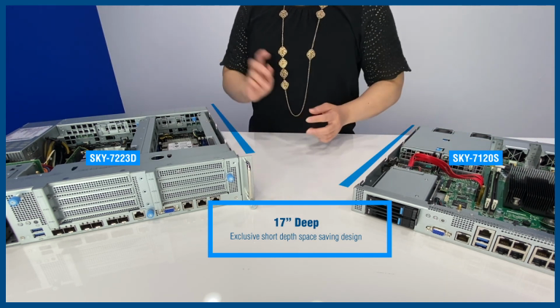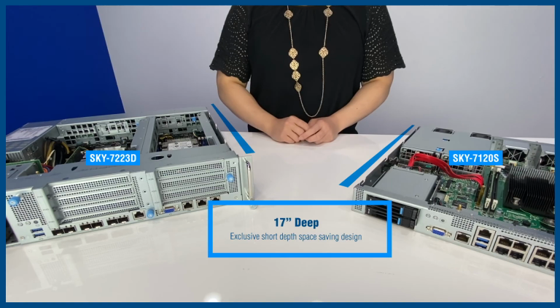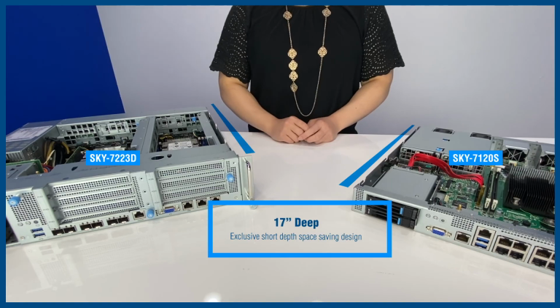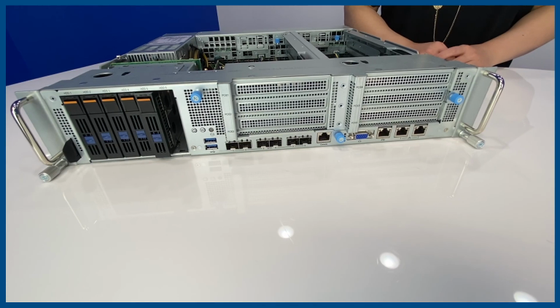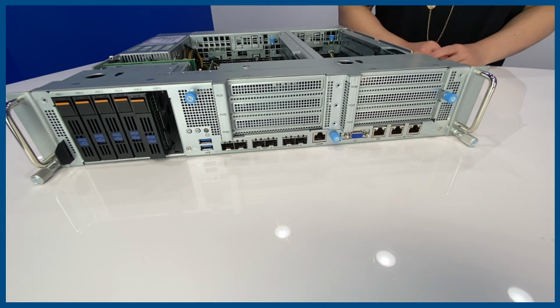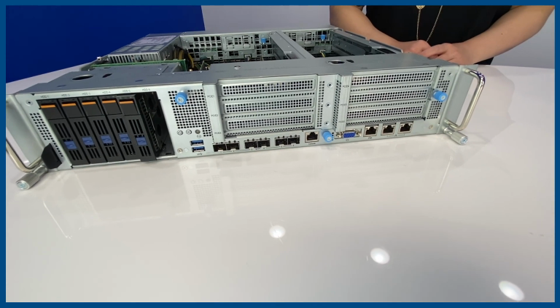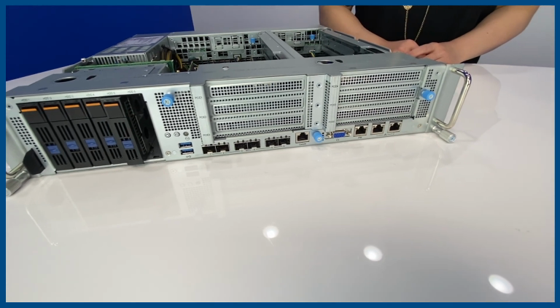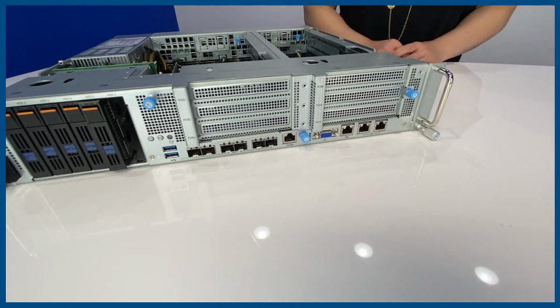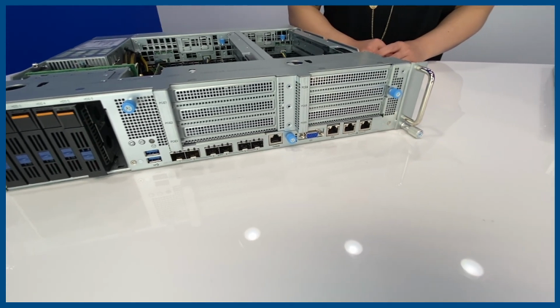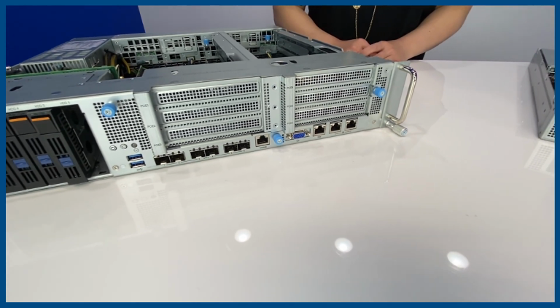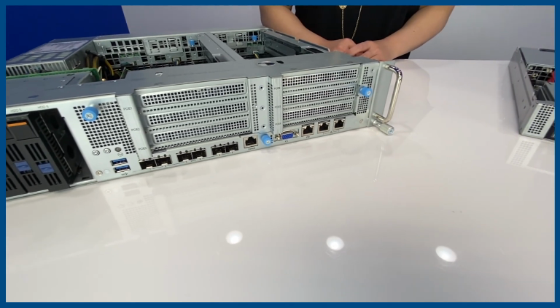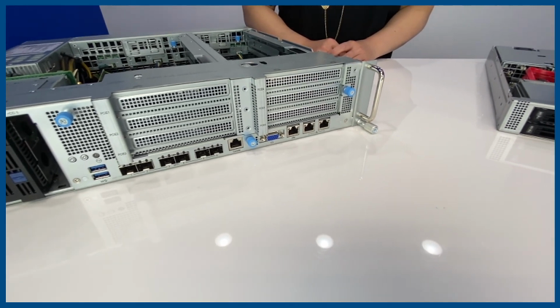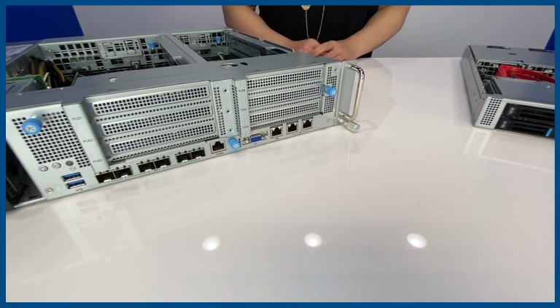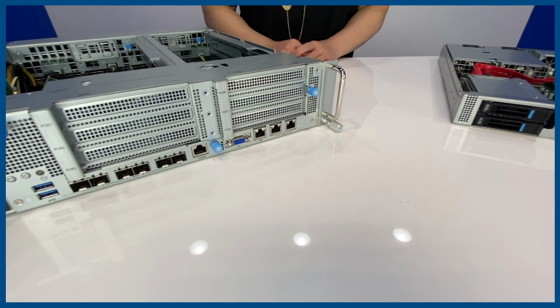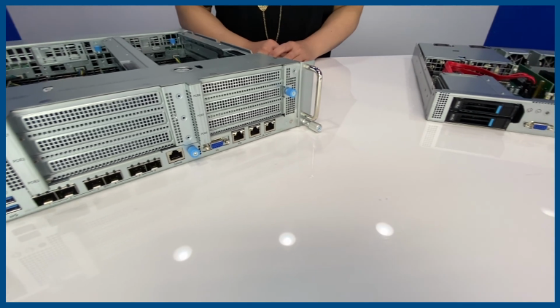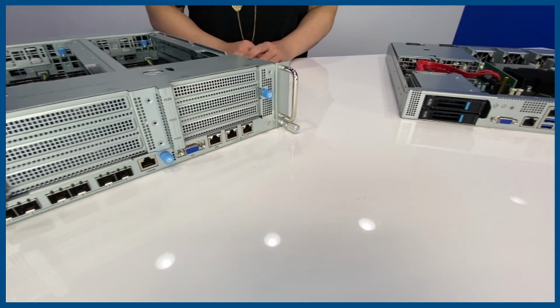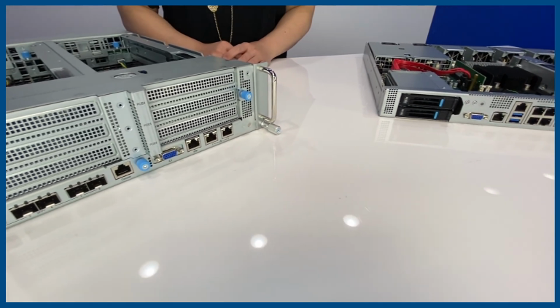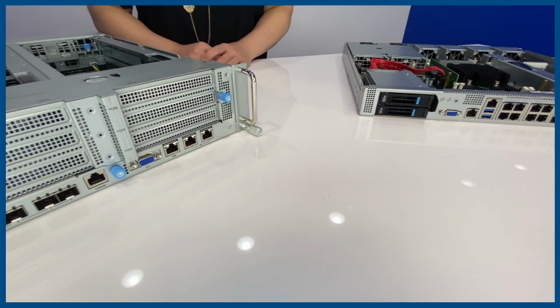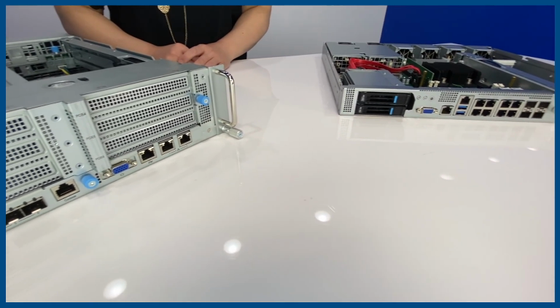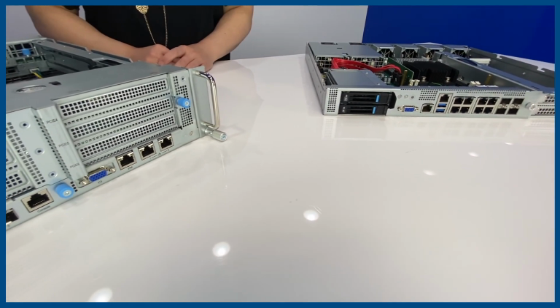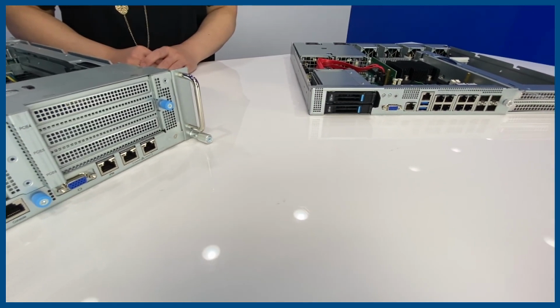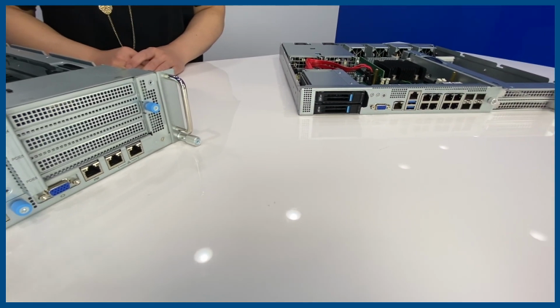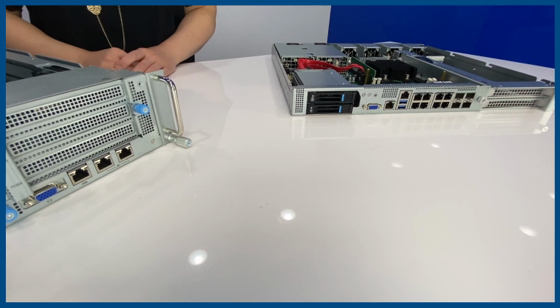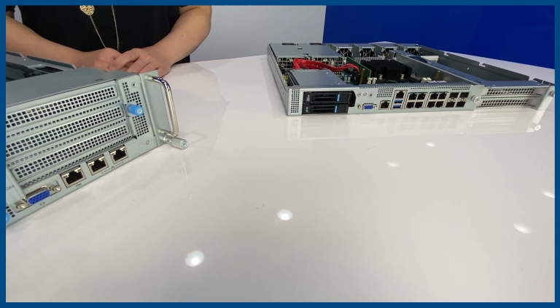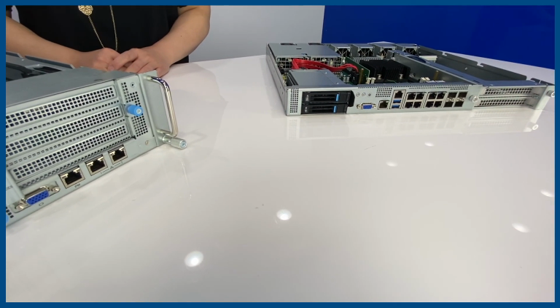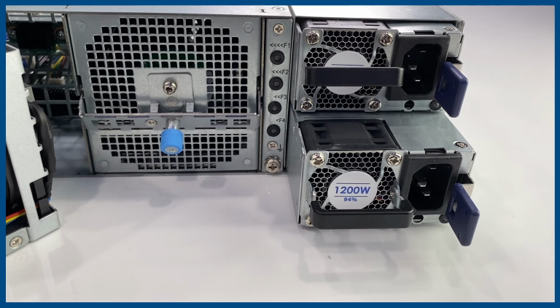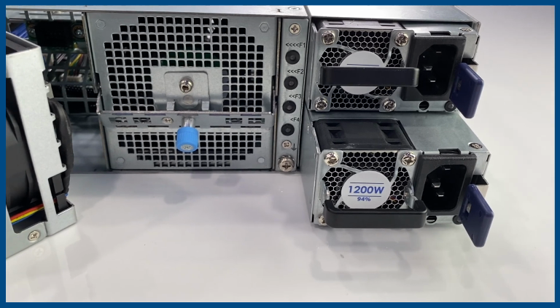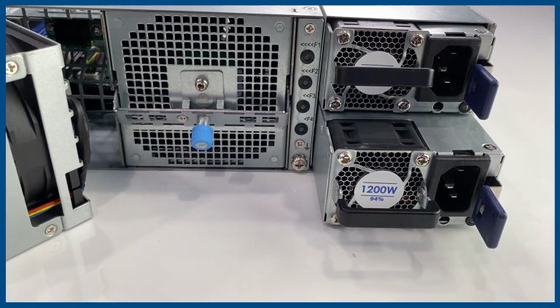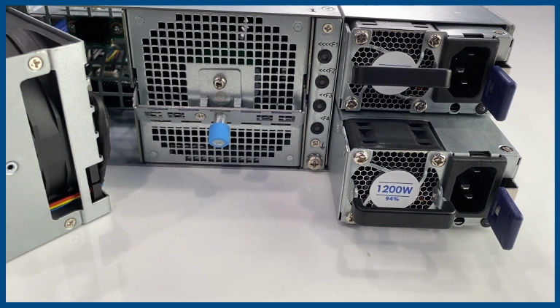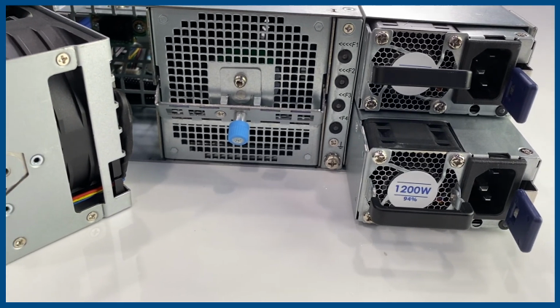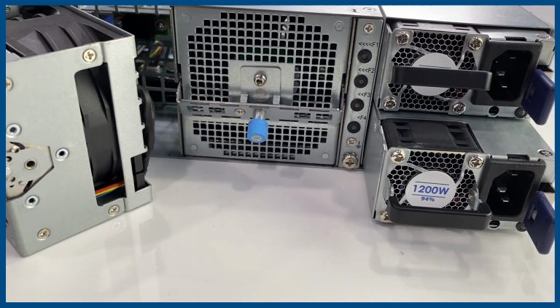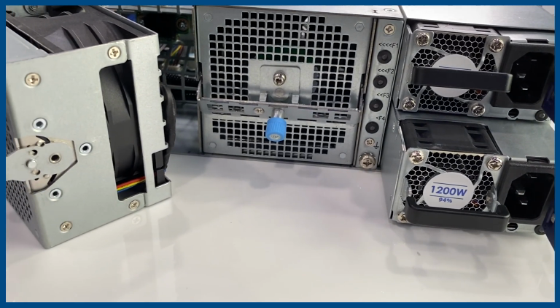For easy maintenance, they're designed with front access. All the IOs such as storage drives, USB ports, networking ports, and PCIe expansion slots can be accessed from the front, and the power supplies and system fans are hot-swappable.